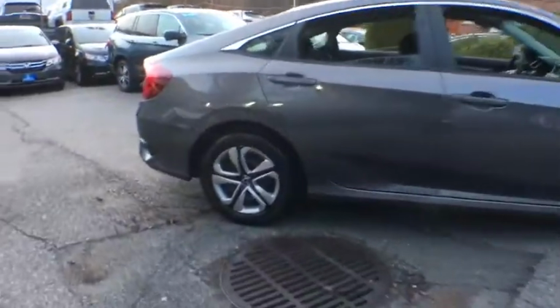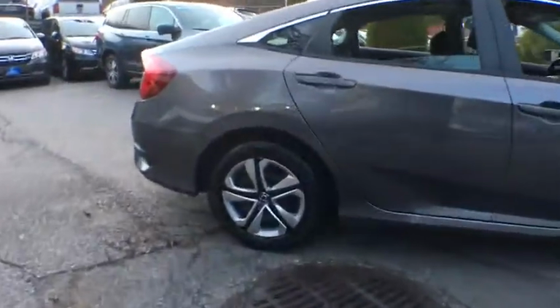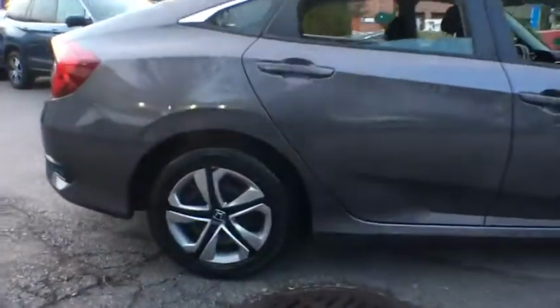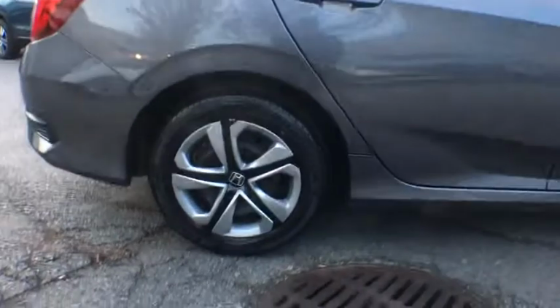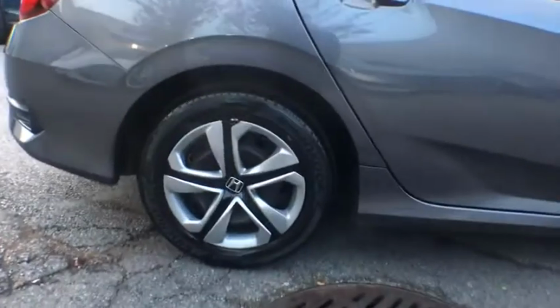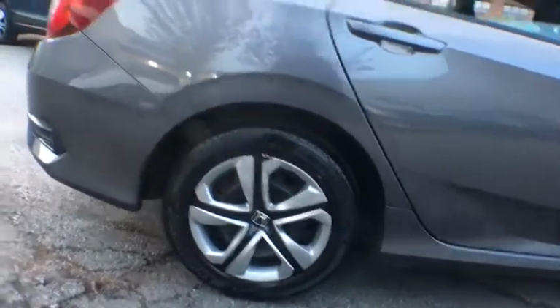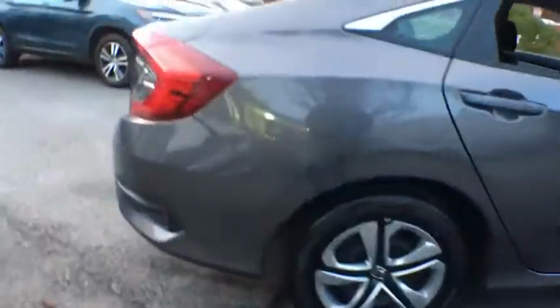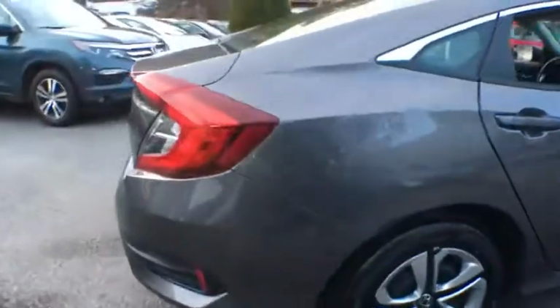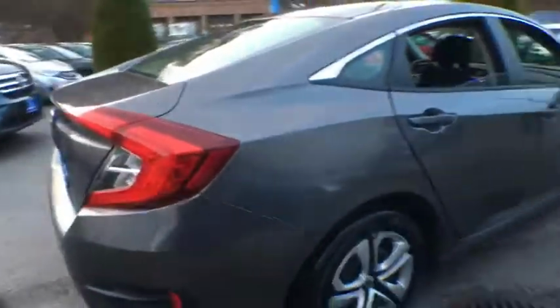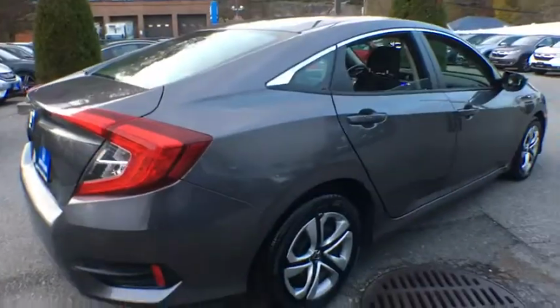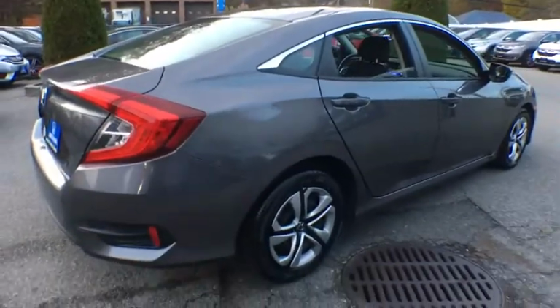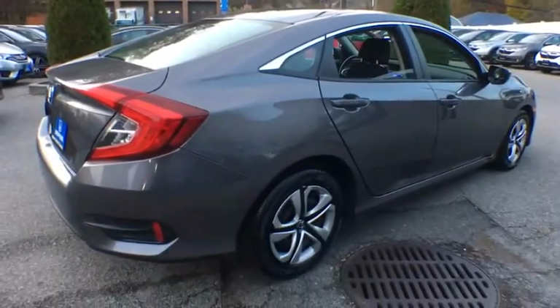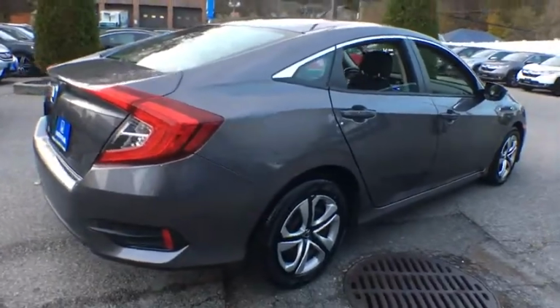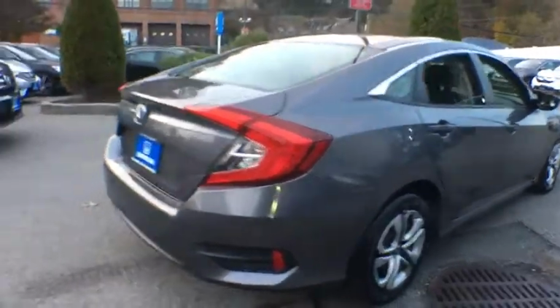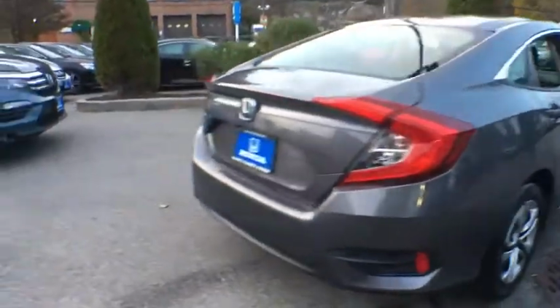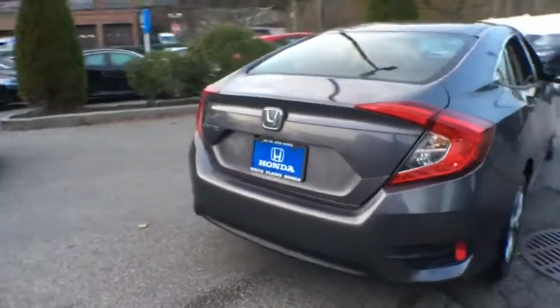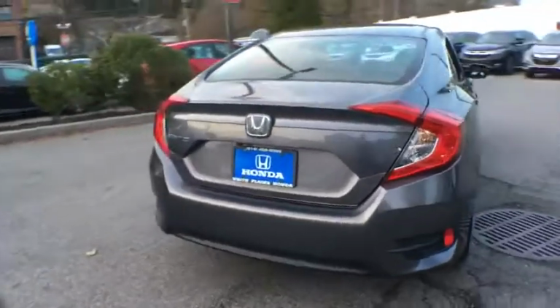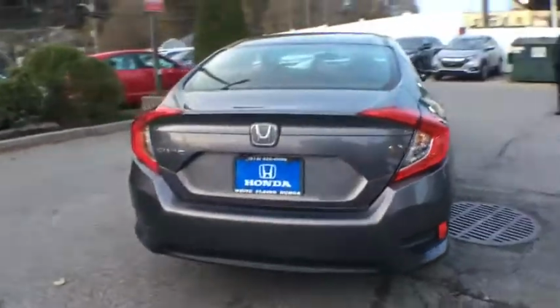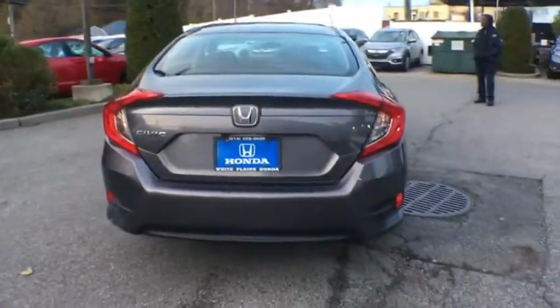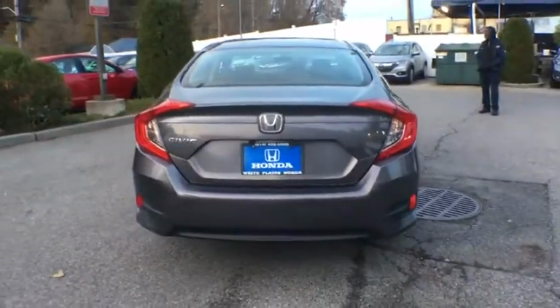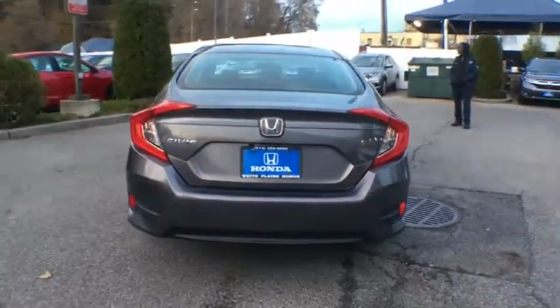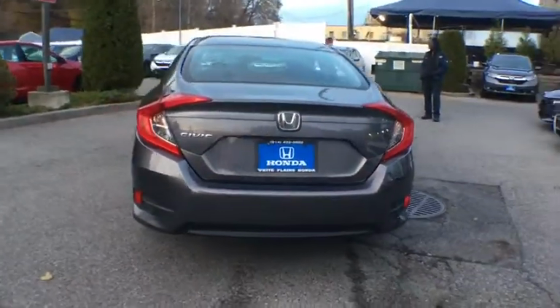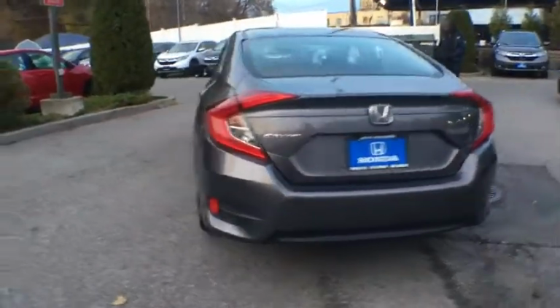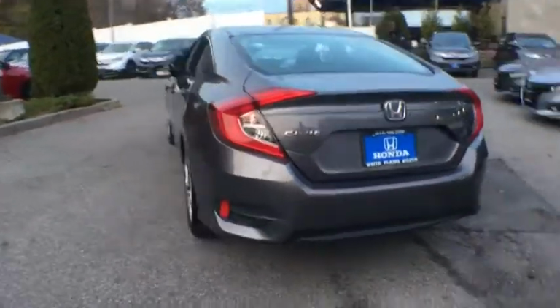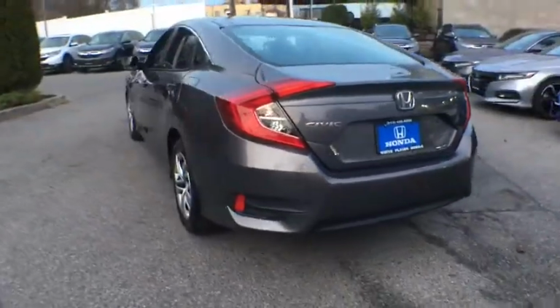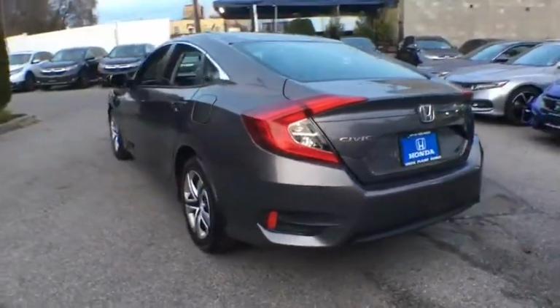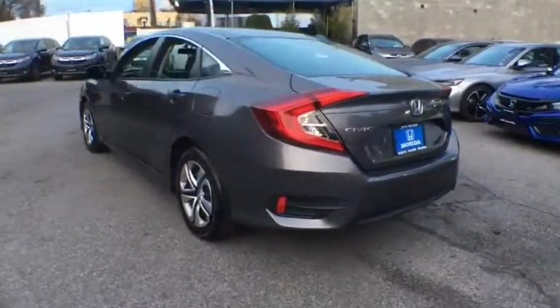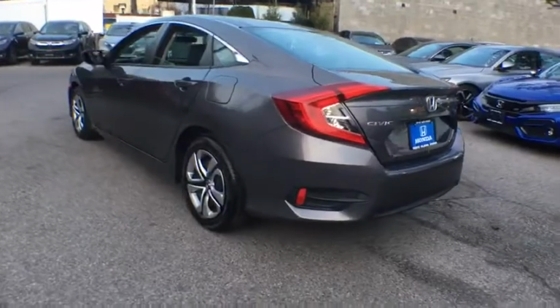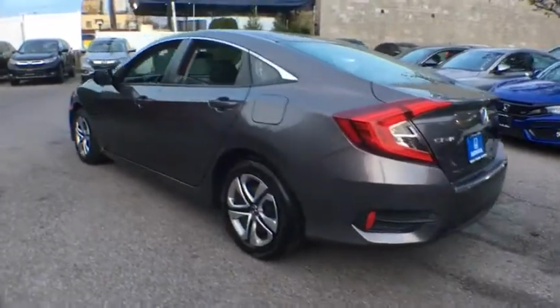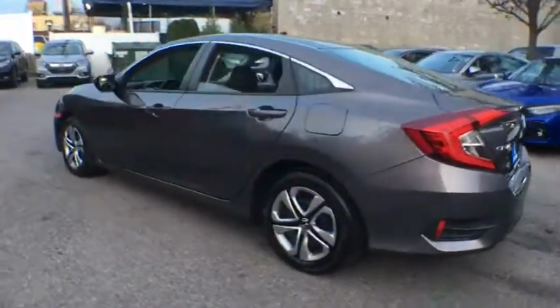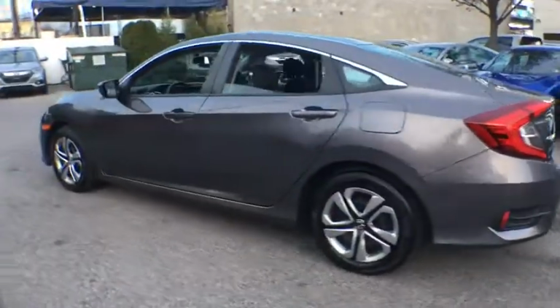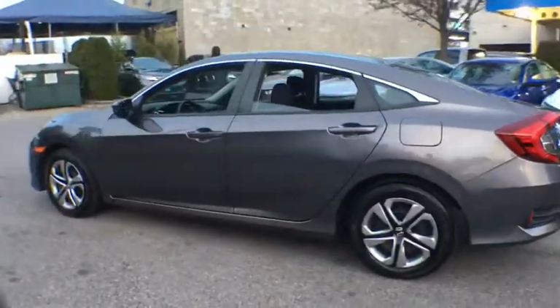Traction control, dual airbags, power steering, four-wheel disc brakes, power windows, rear window defroster, electronic stability control, security system, panic alarm, brake assist, remote keyless entry, tachometer.